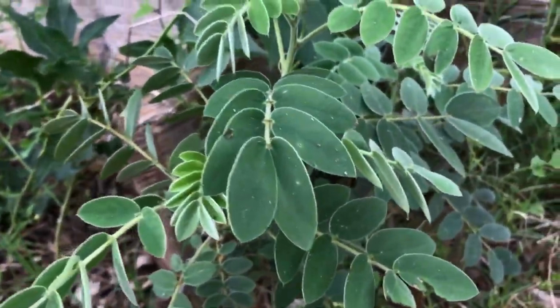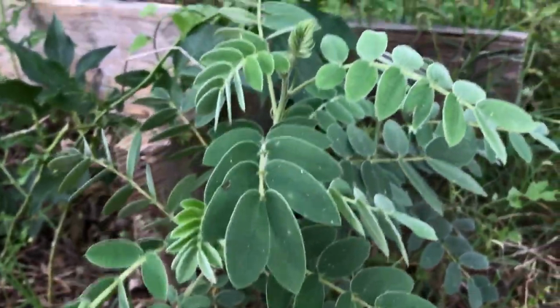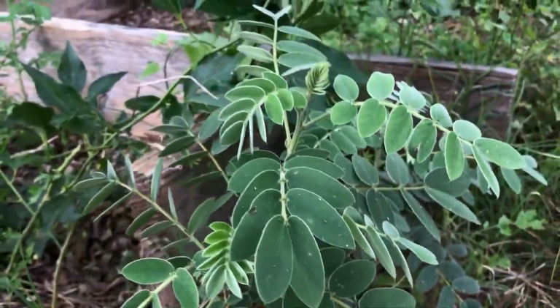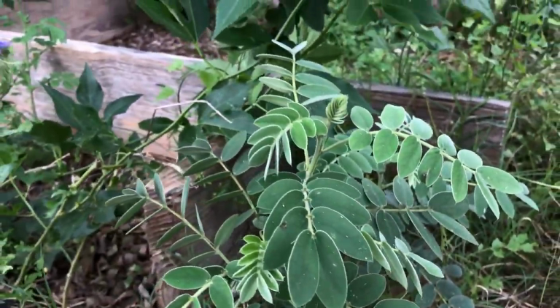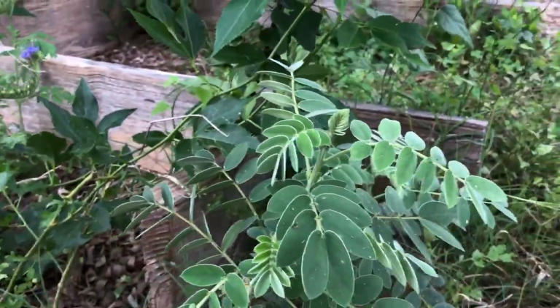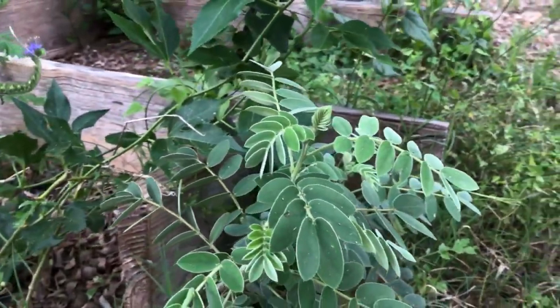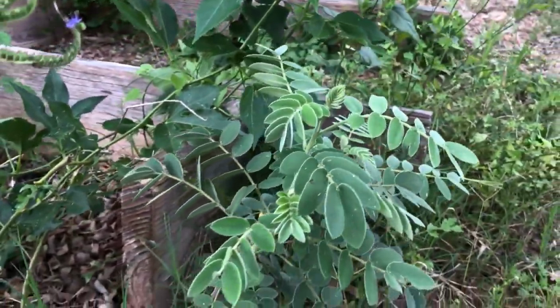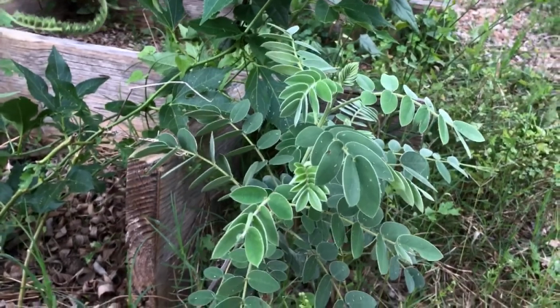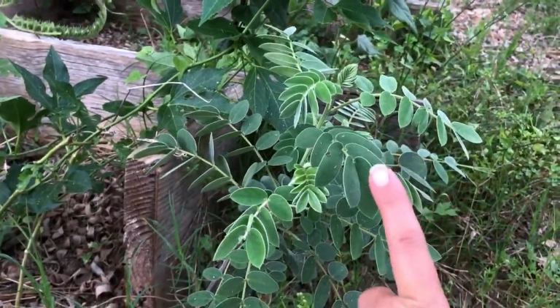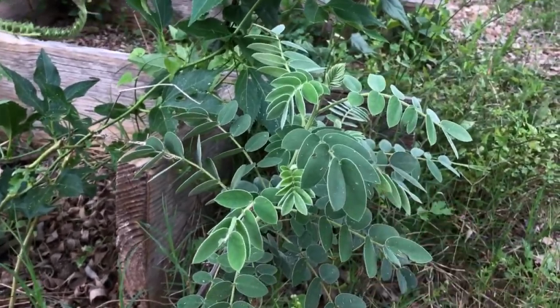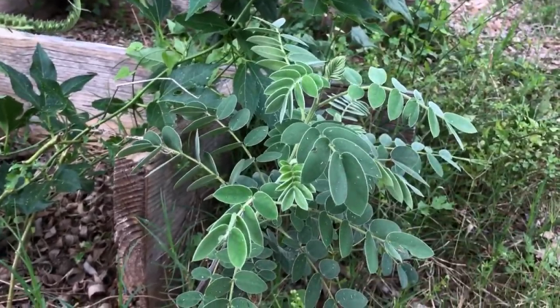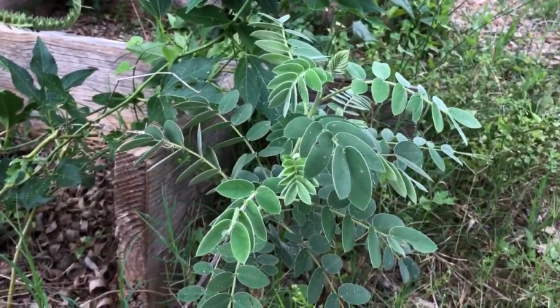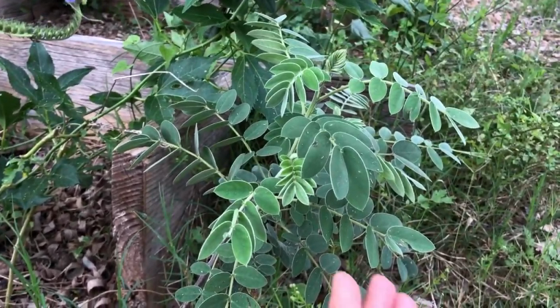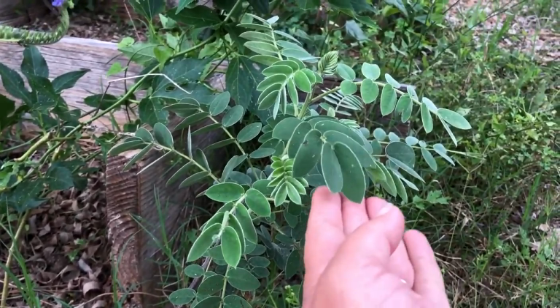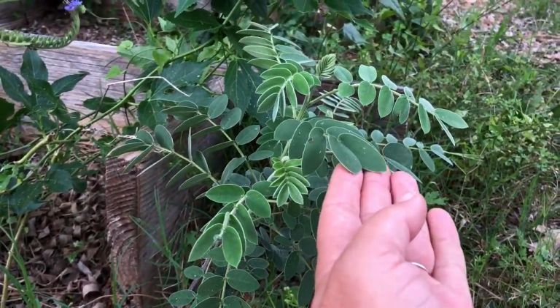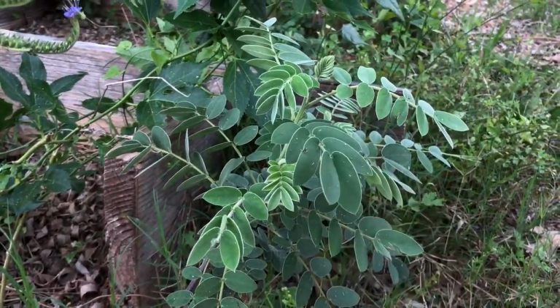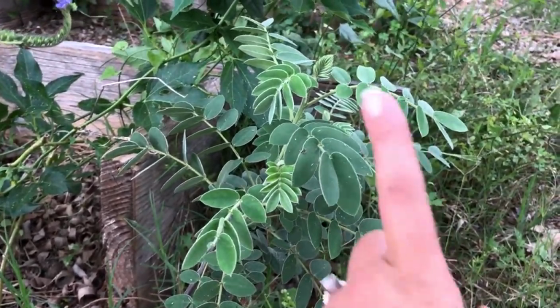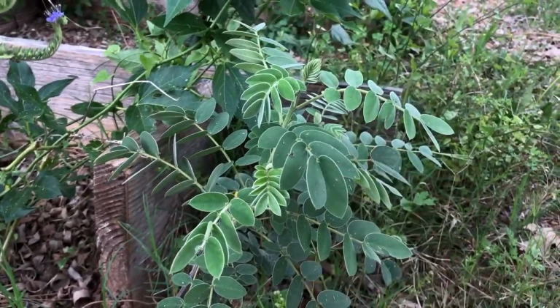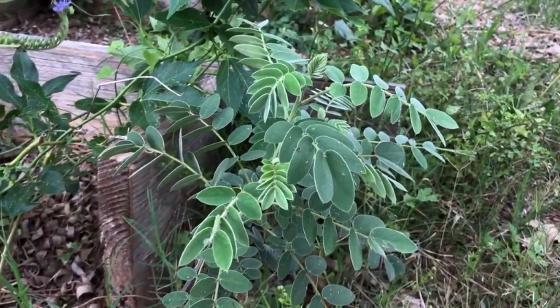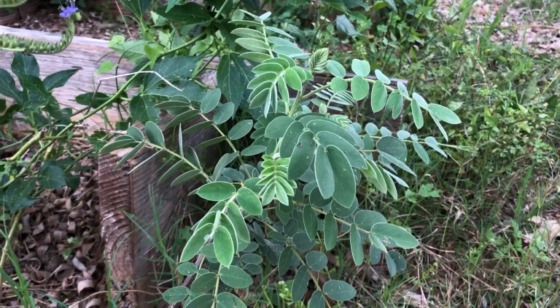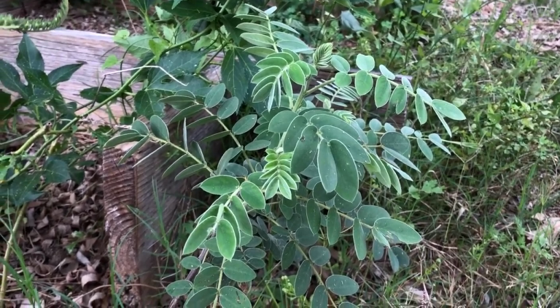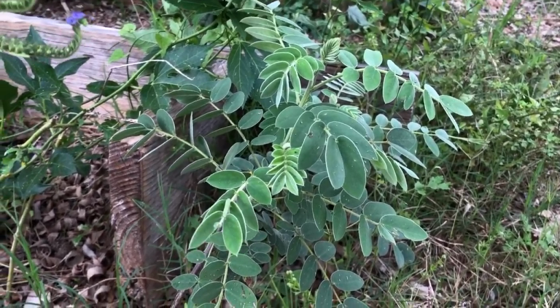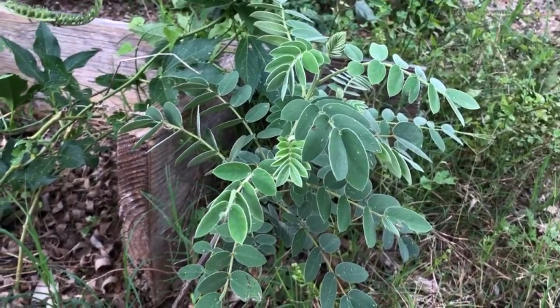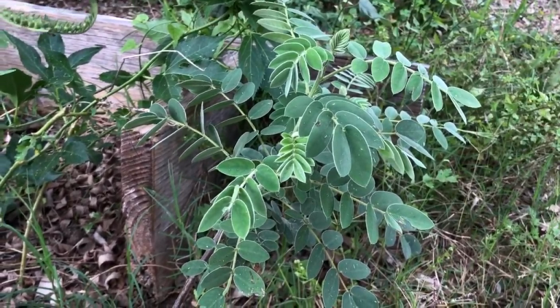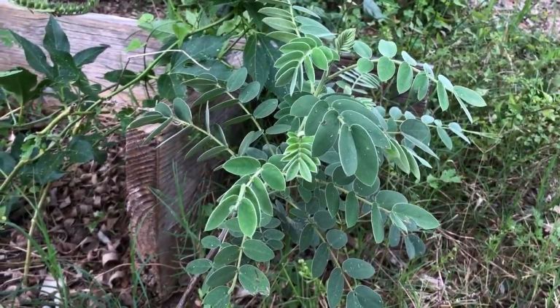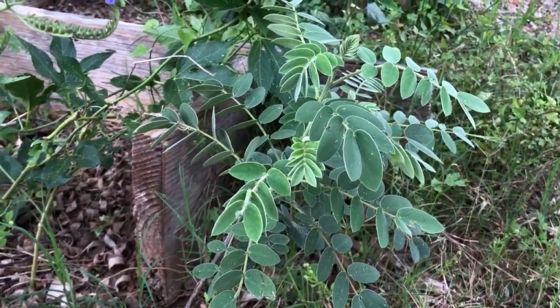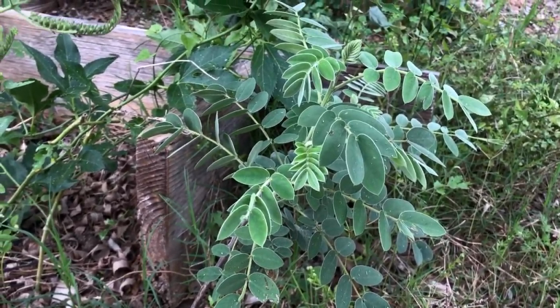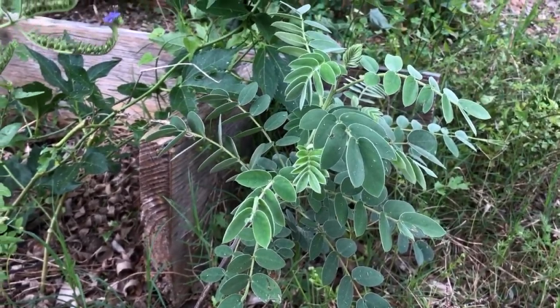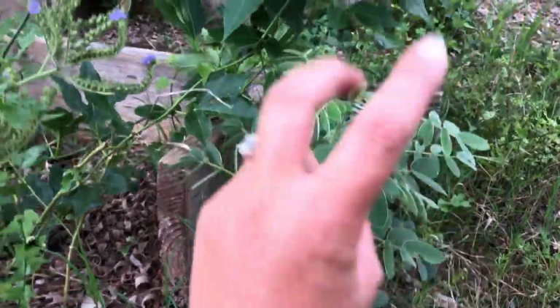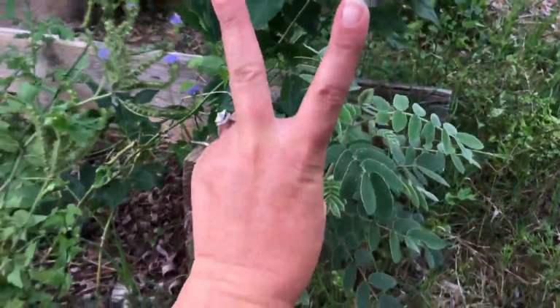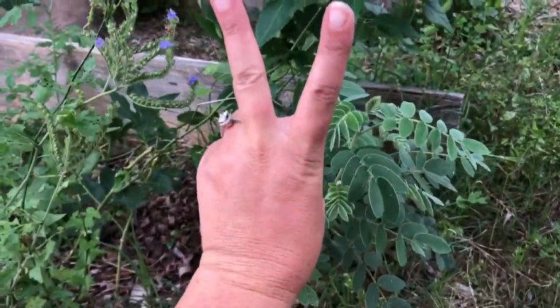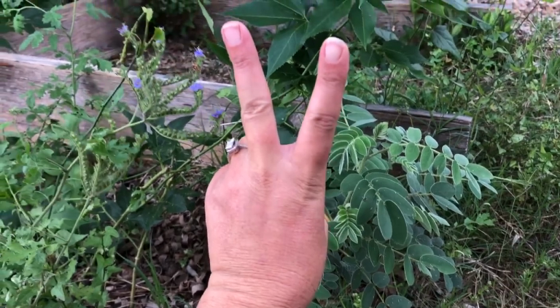This is your daily quarantine 2020 video. This is Linheimer Sena, also called Velvet Leaf Sena, and it is the host plant for the sulfur butterflies. So until next time, peace, love, and butterflies.